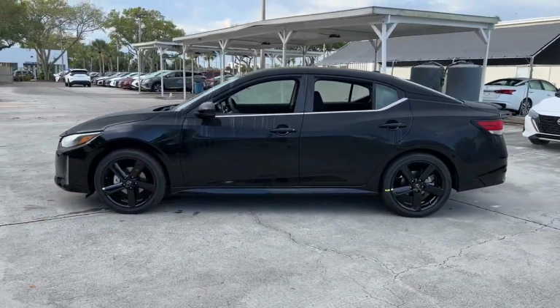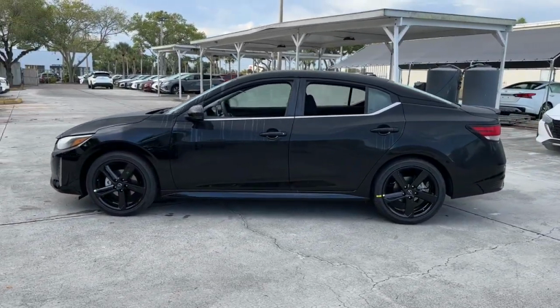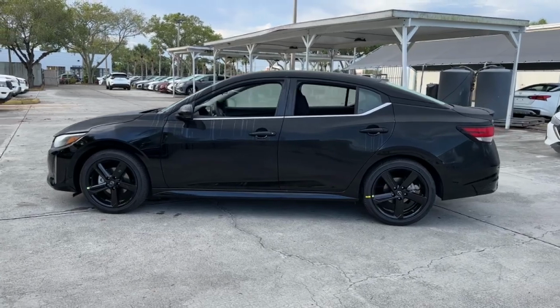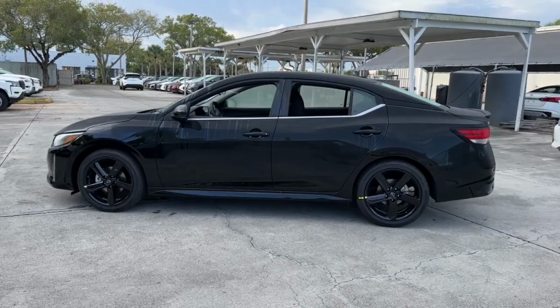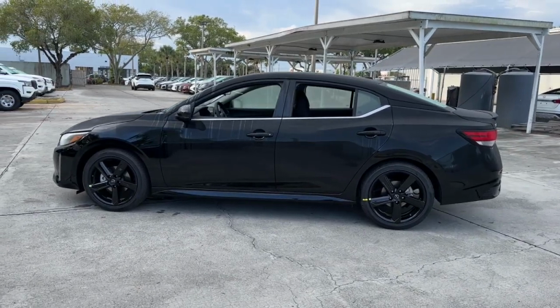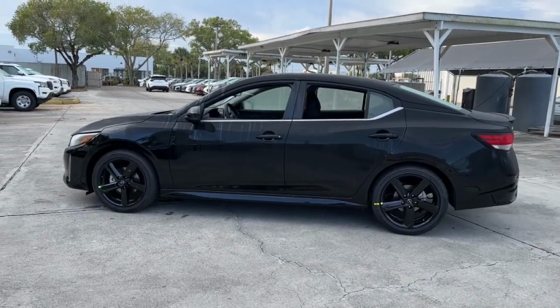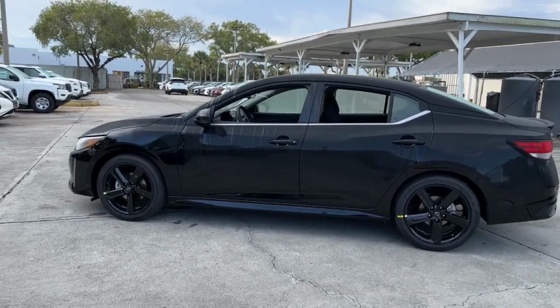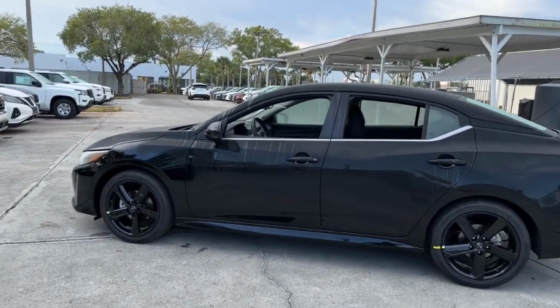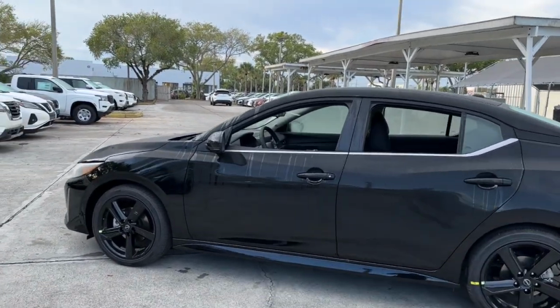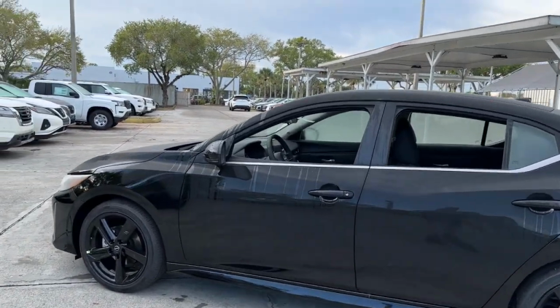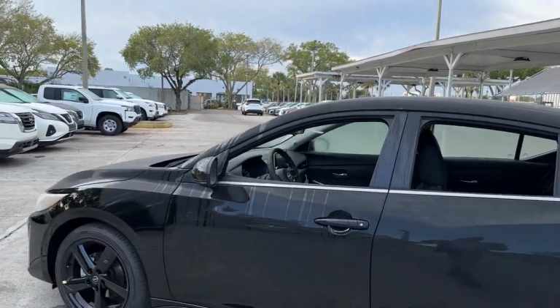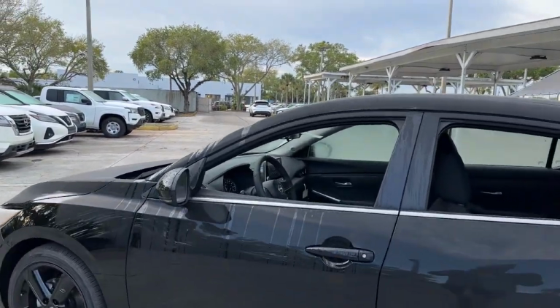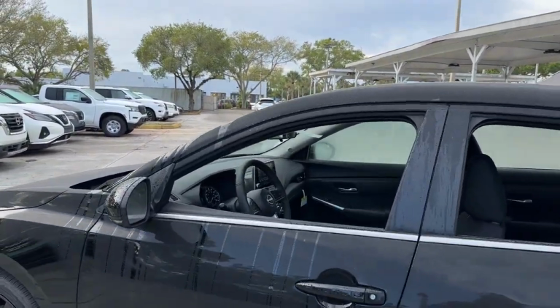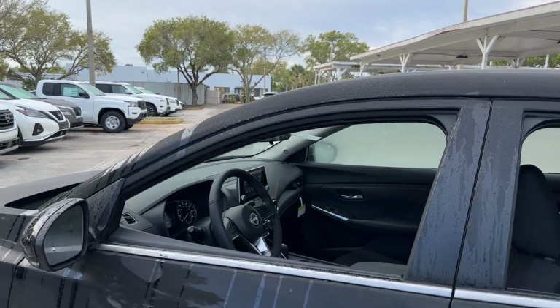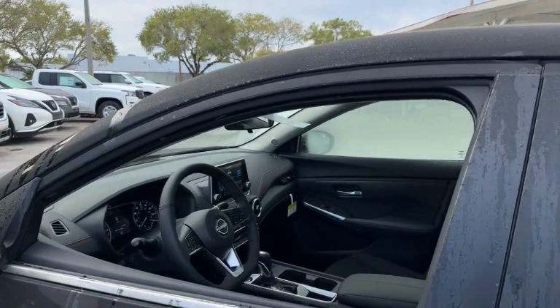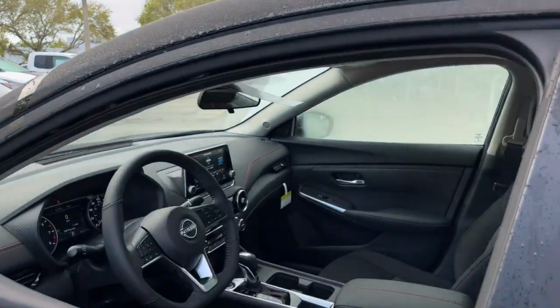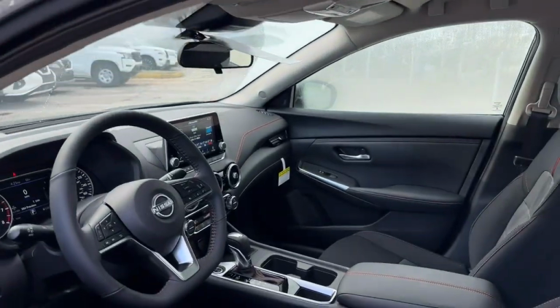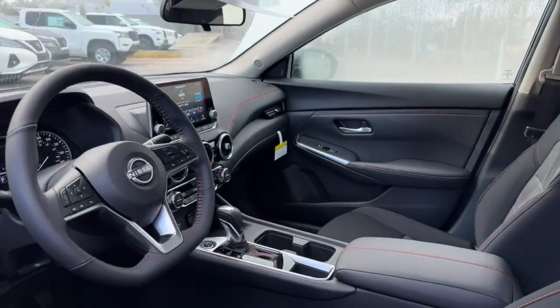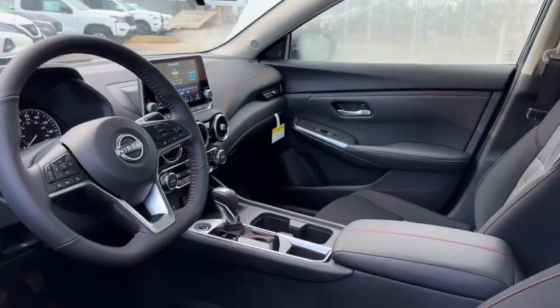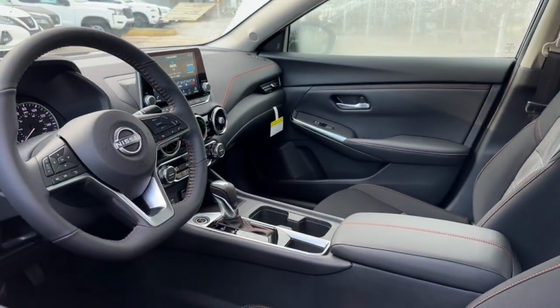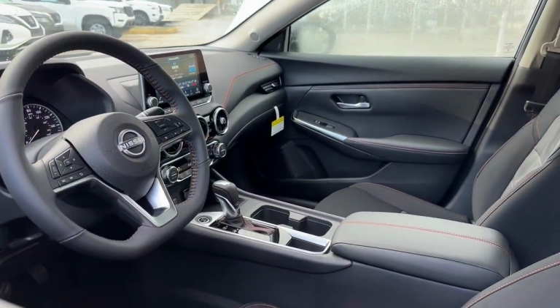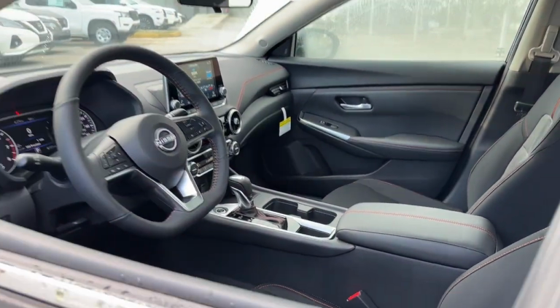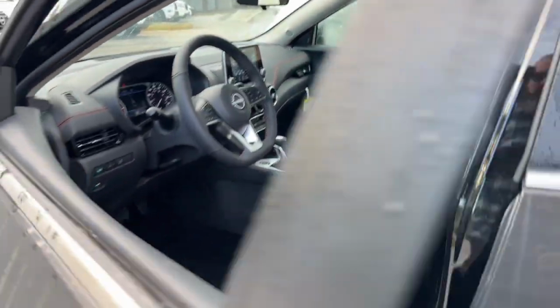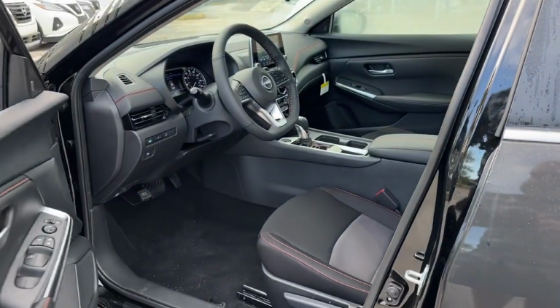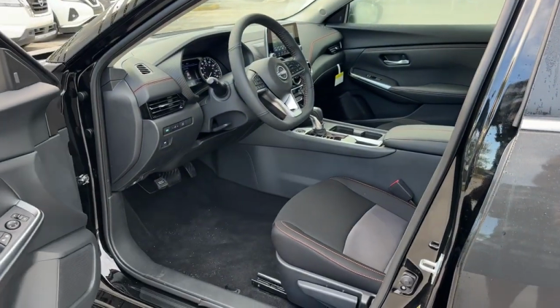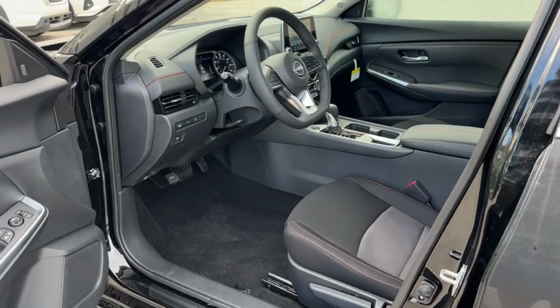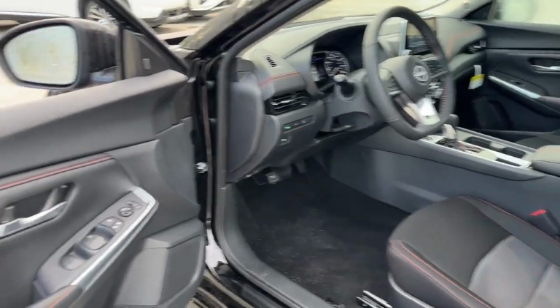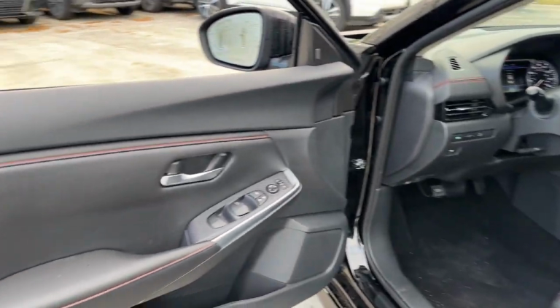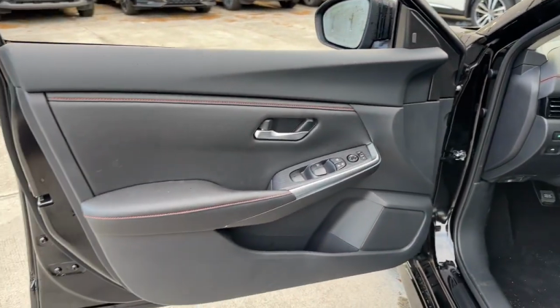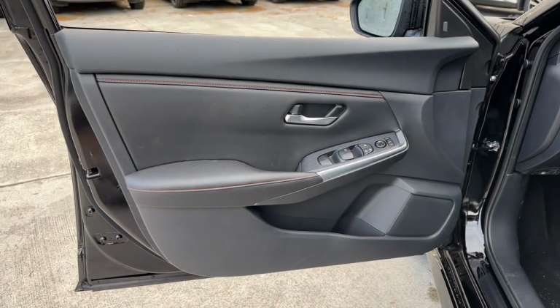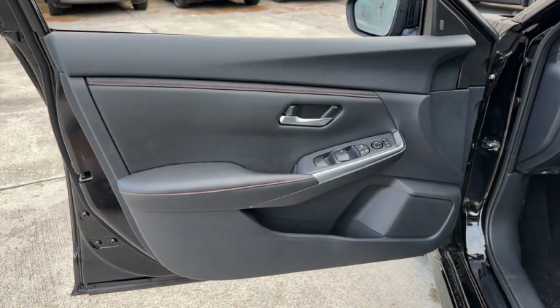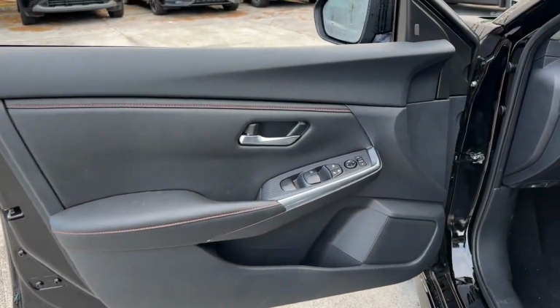These are just some of the great options this vehicle comes with: intelligent auto on-off high beams, pre-collision system, lane departure warning, keyless entry, backup camera, remote engine start, and adaptive cruise control.